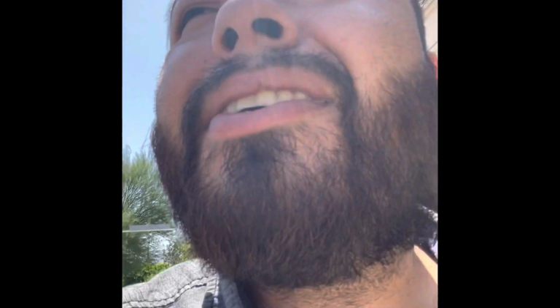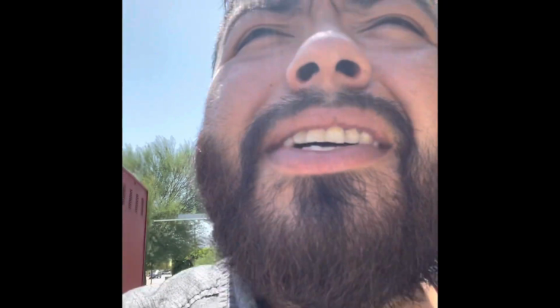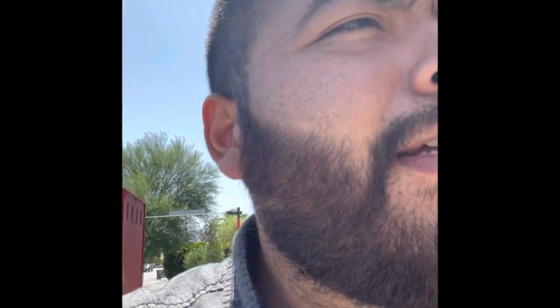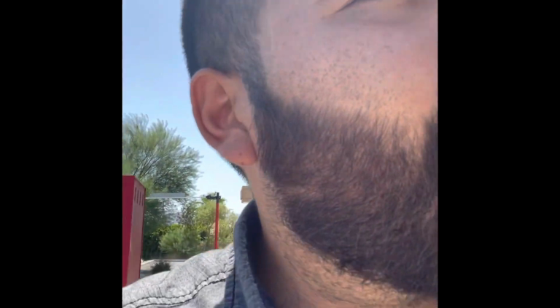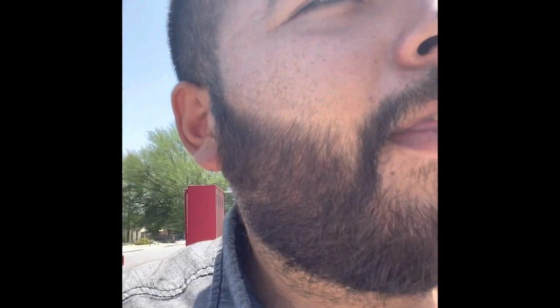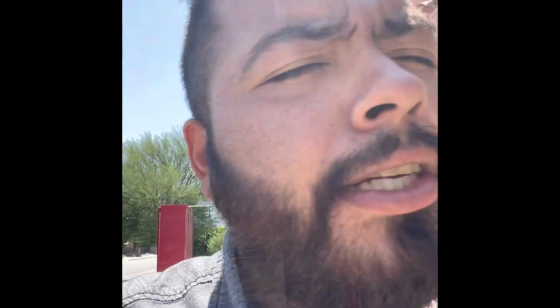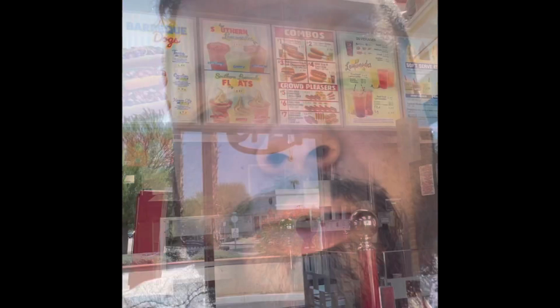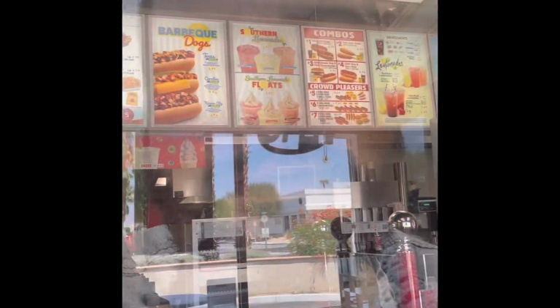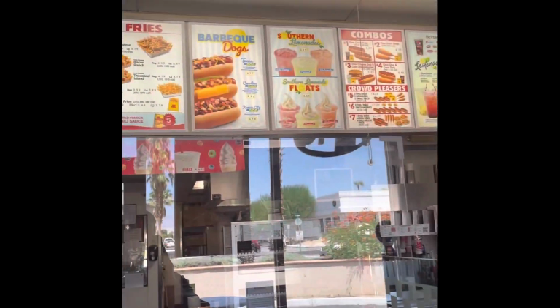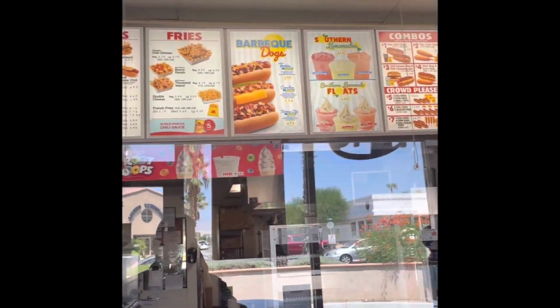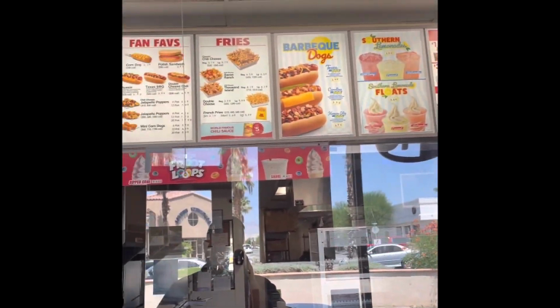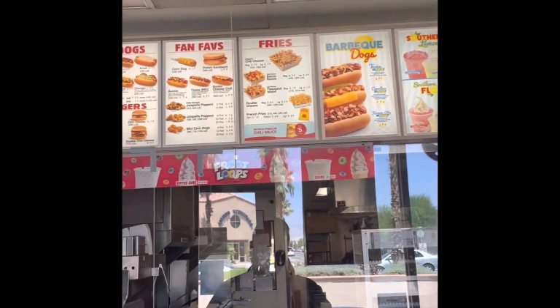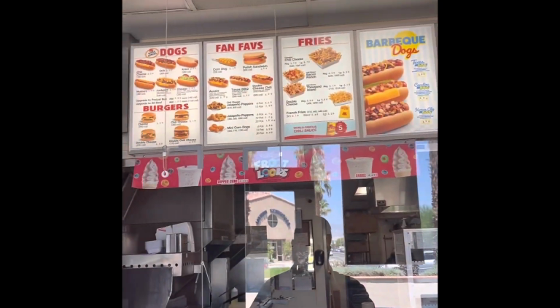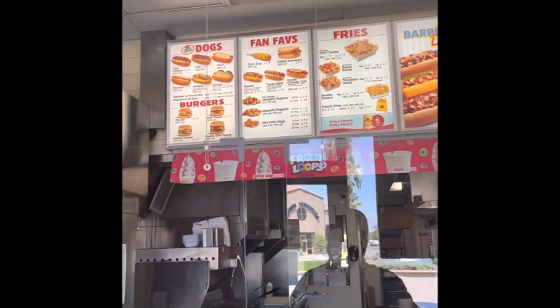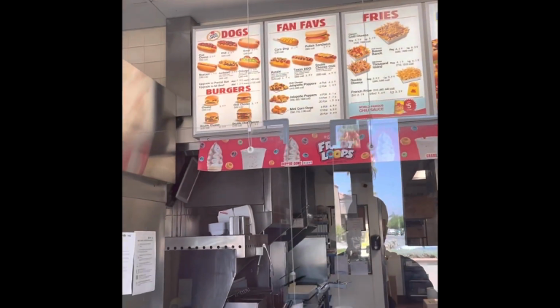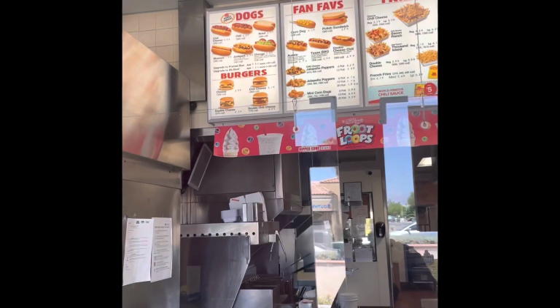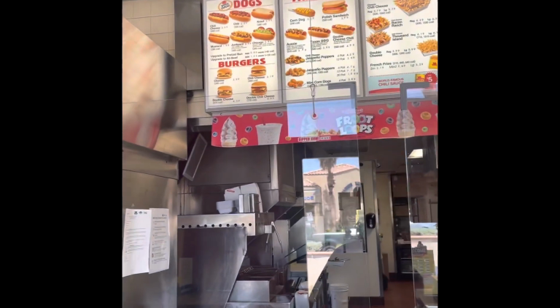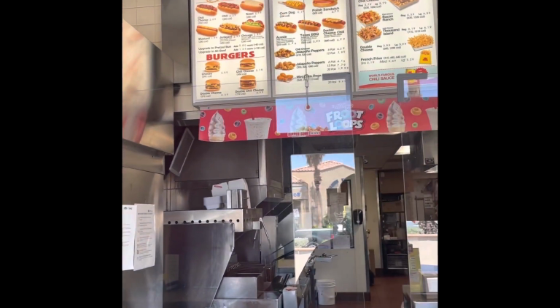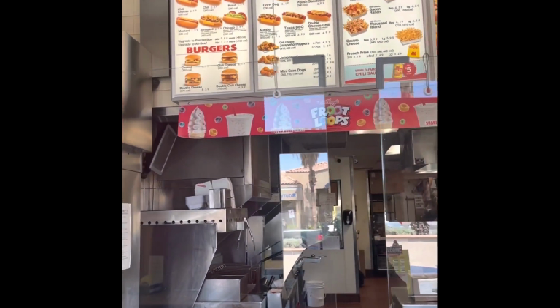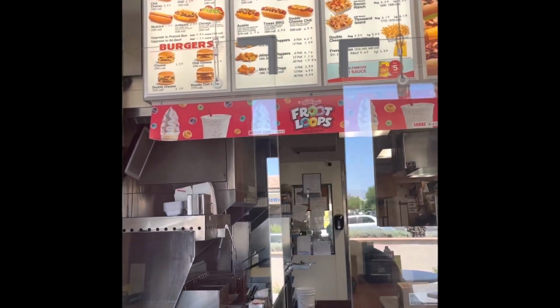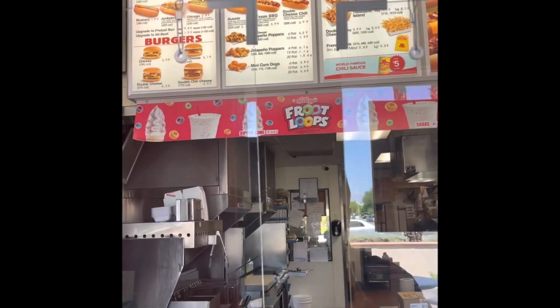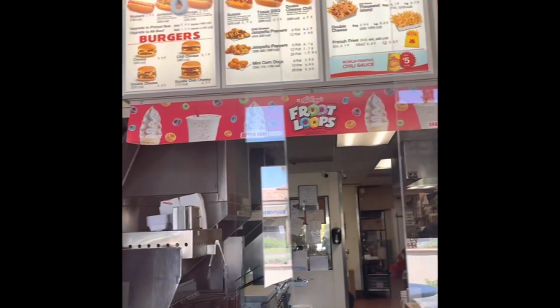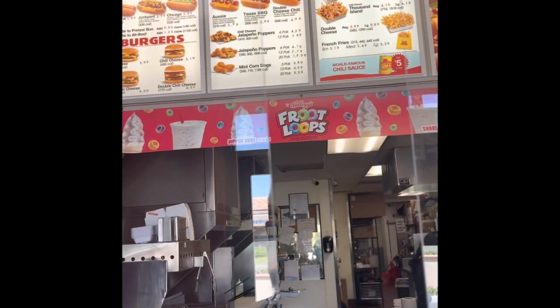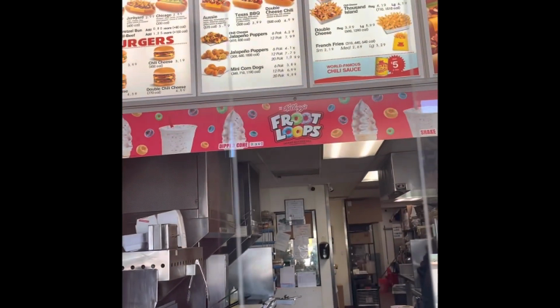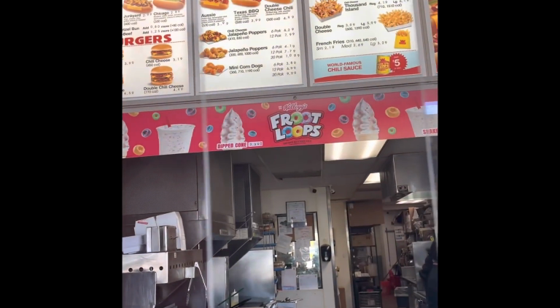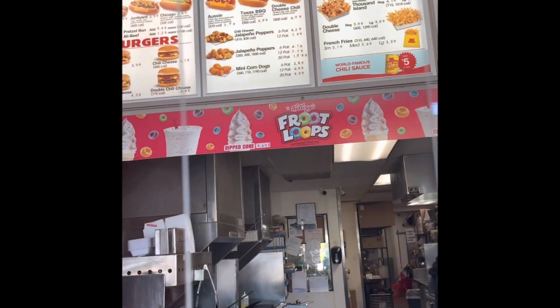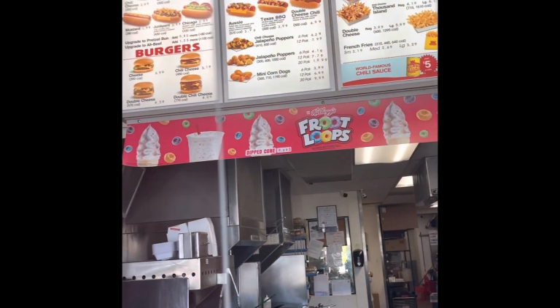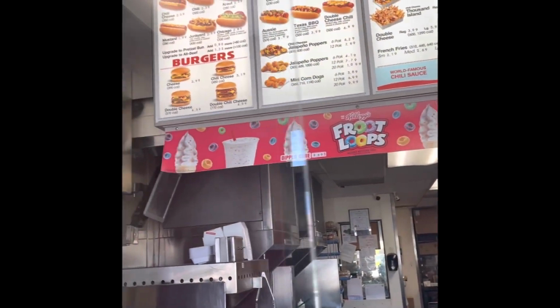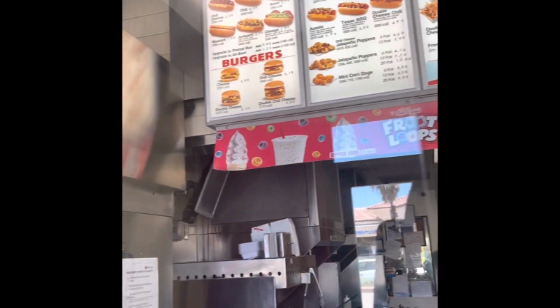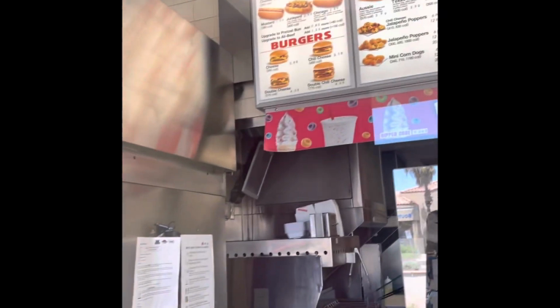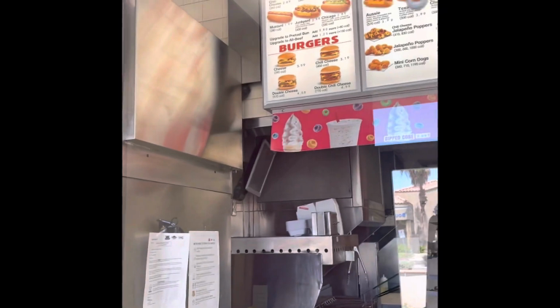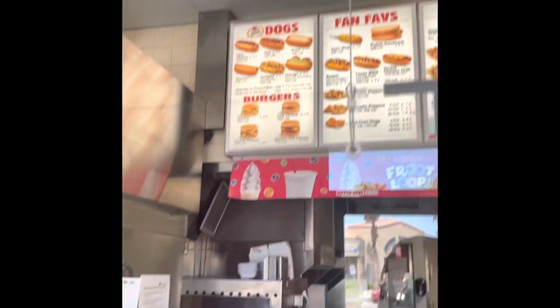We are here at Wienerschnitzel and we actually got some ice creams — fruit loop ice creams. We're gonna see how those taste!